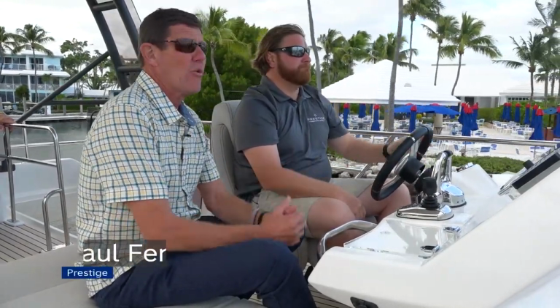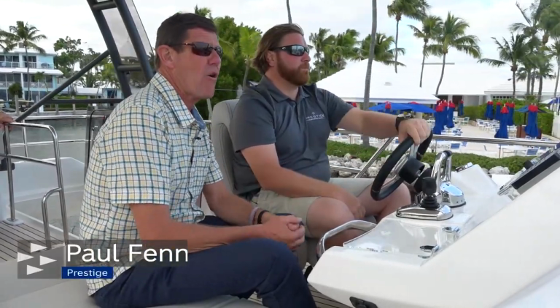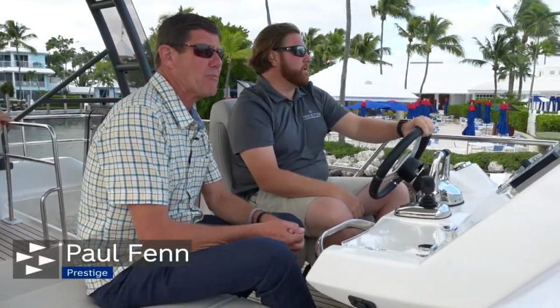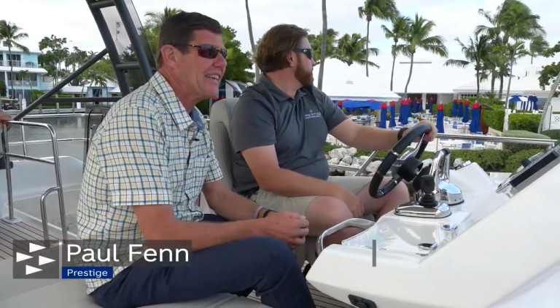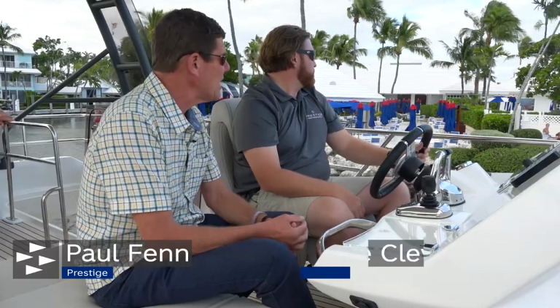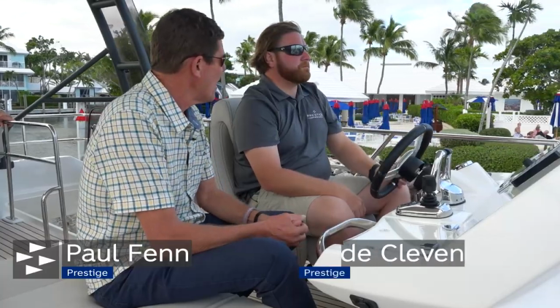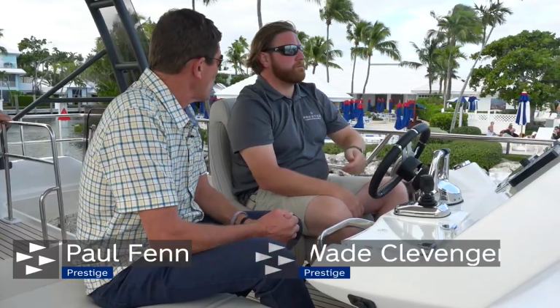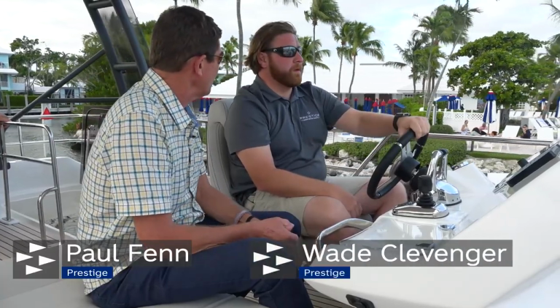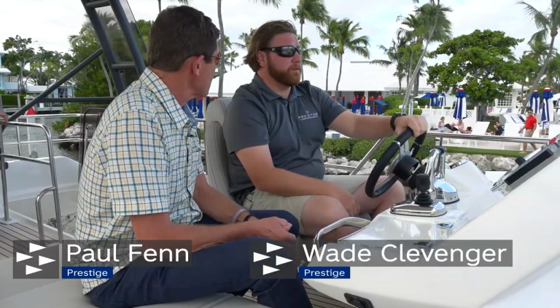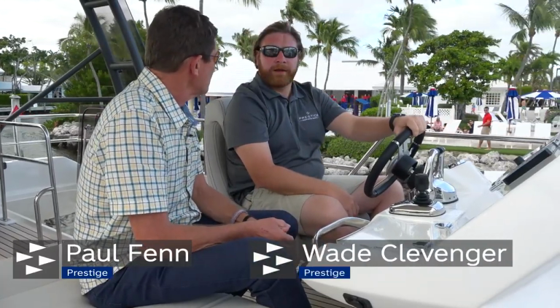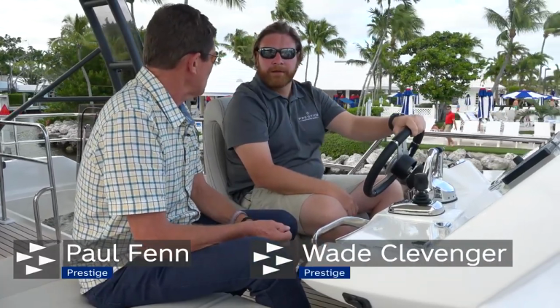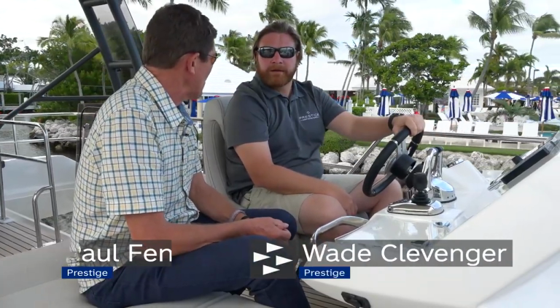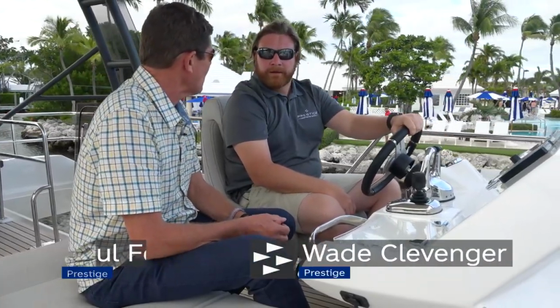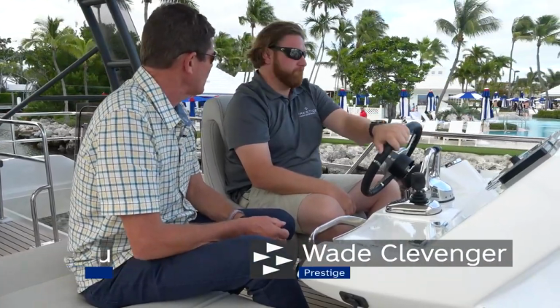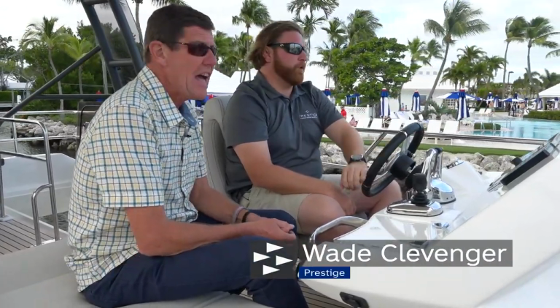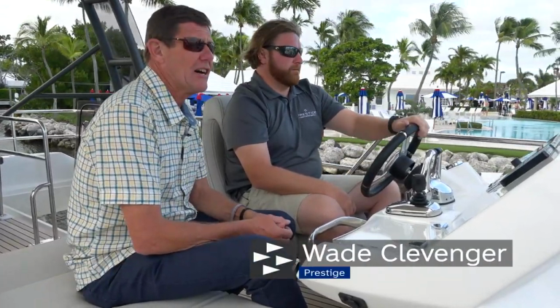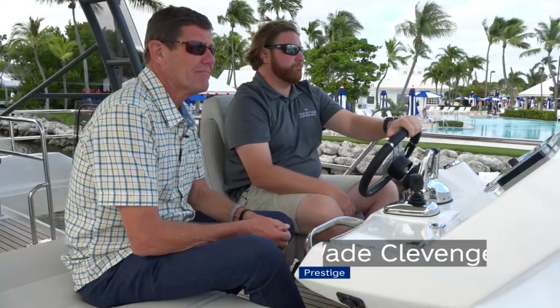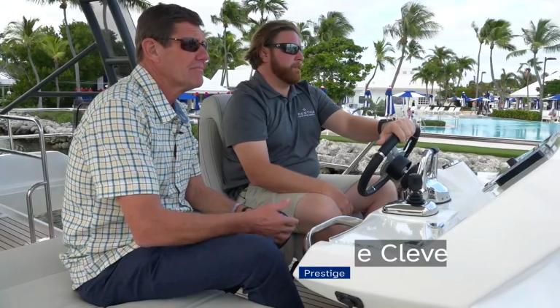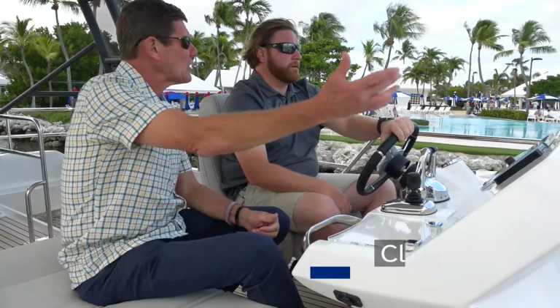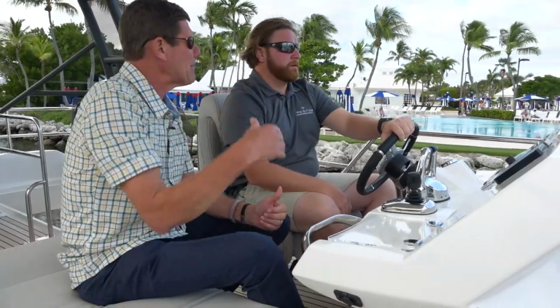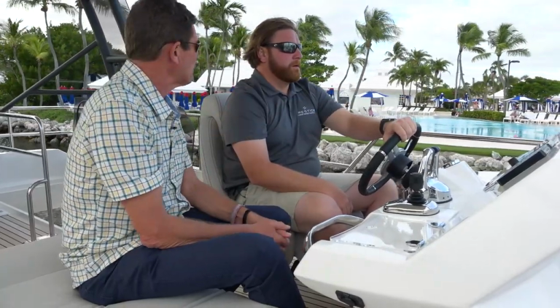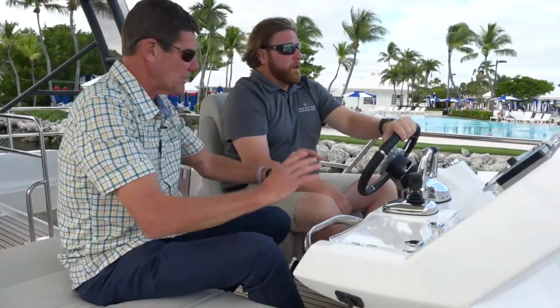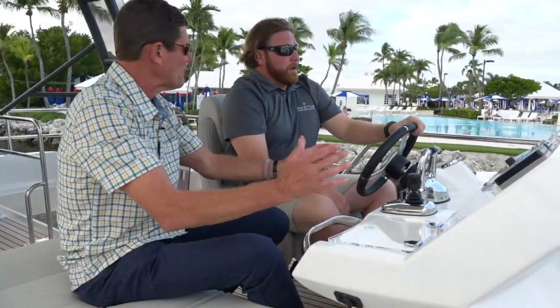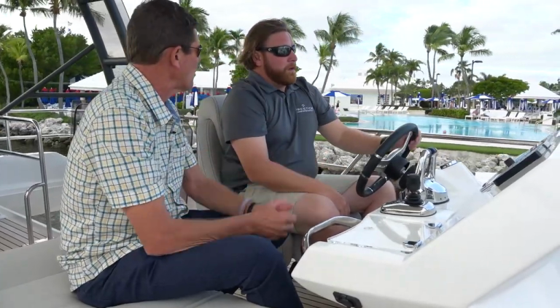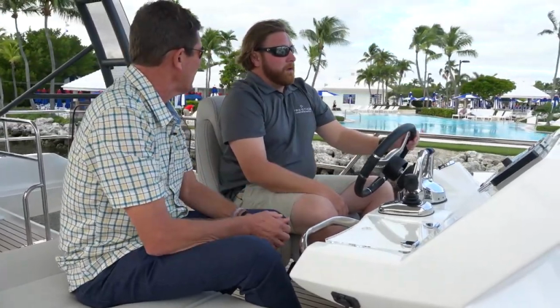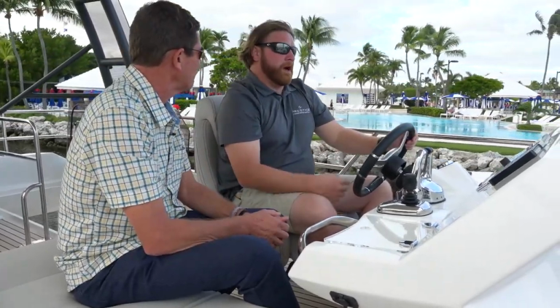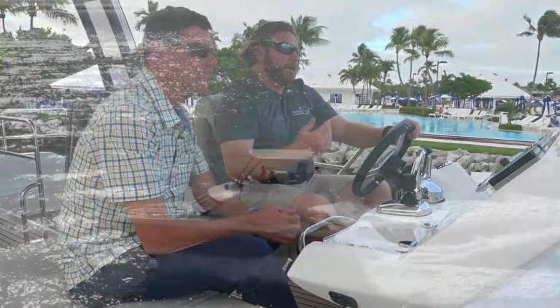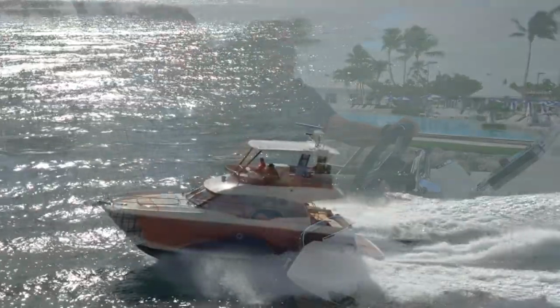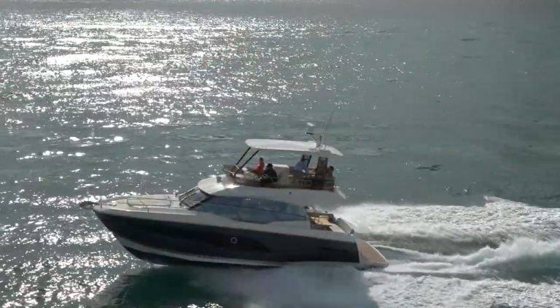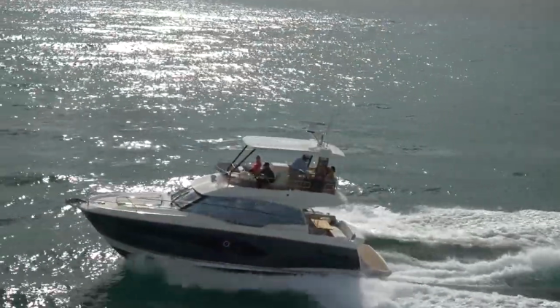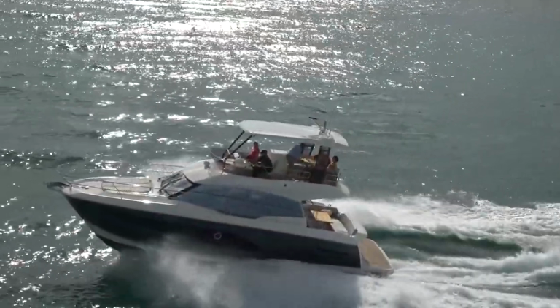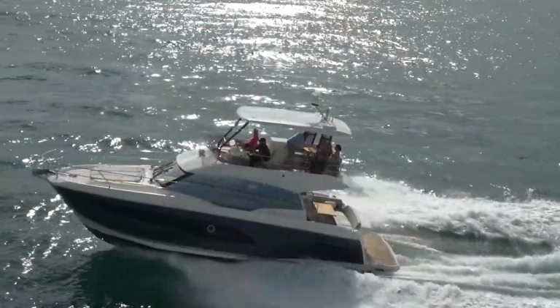We are now on the Prestige 420 — this is the 420, the Flybridge. It's a brand new model for us. Brand new. And tell us a little bit about this boat. Let's start with the Flybridge, where we're sitting right now. The Flybridge is really where it's at.